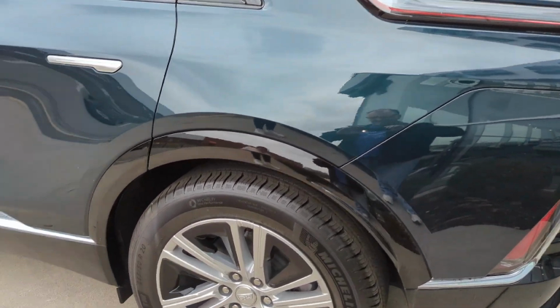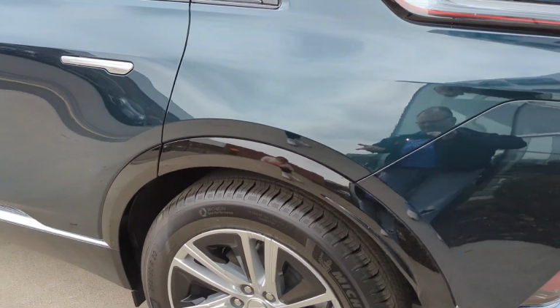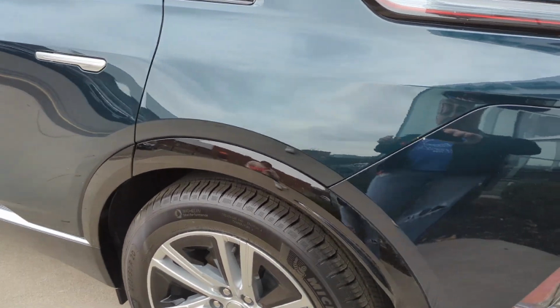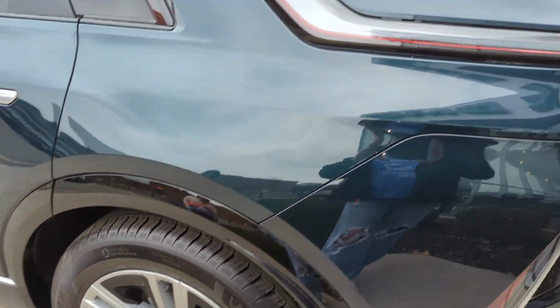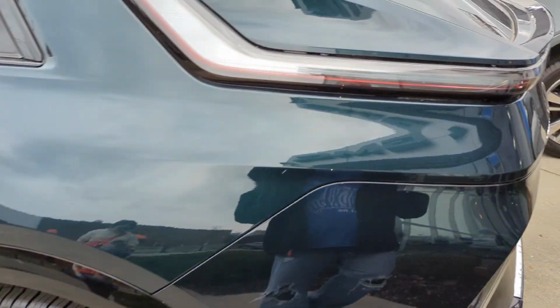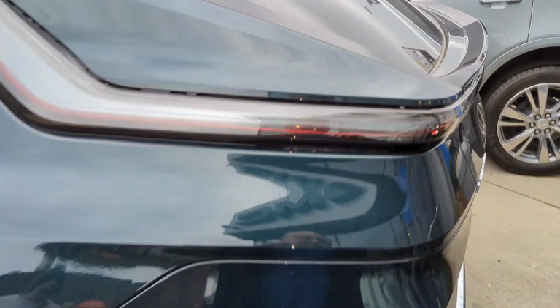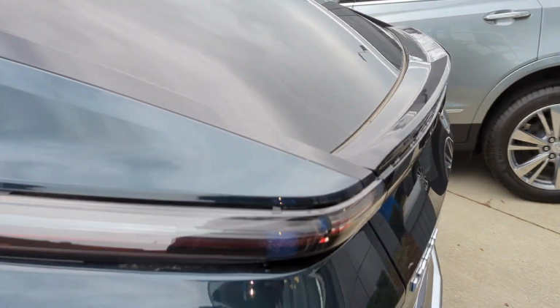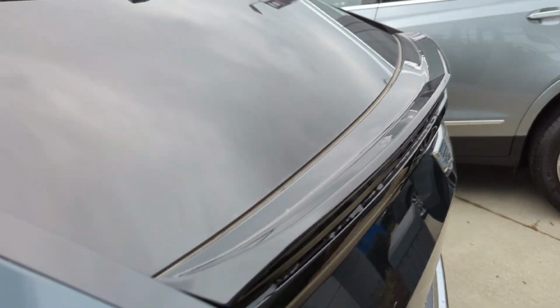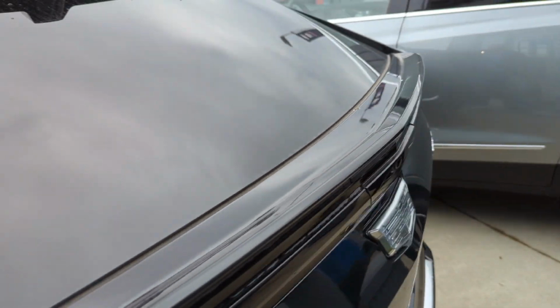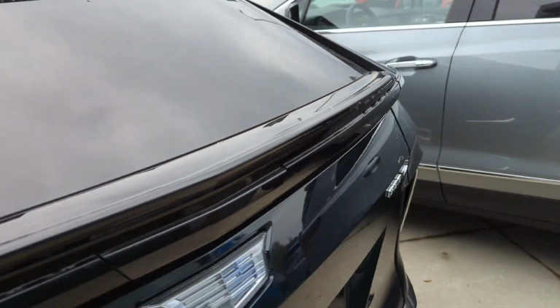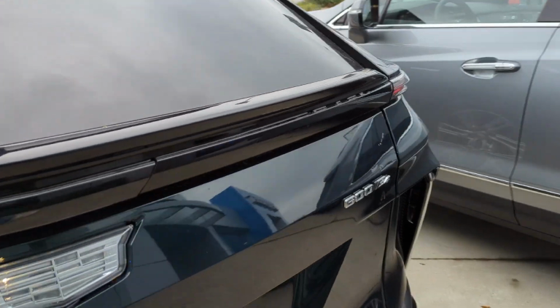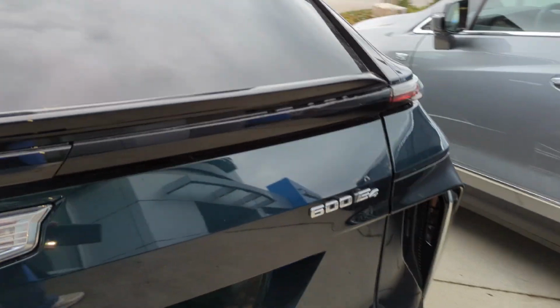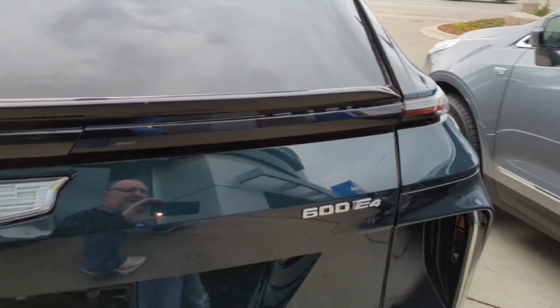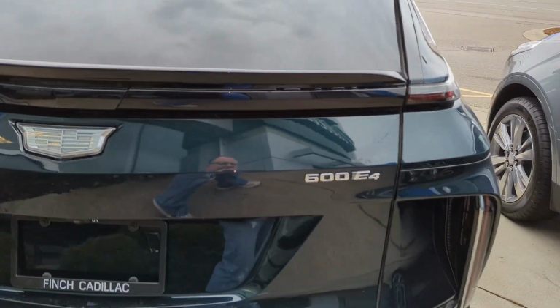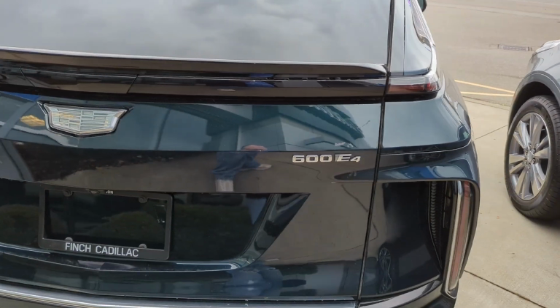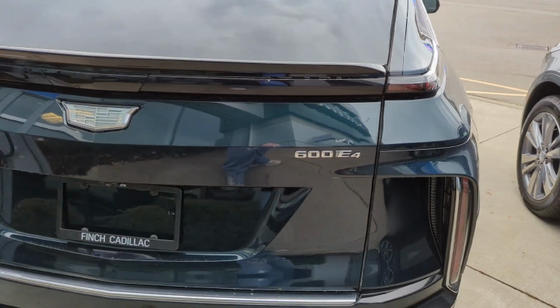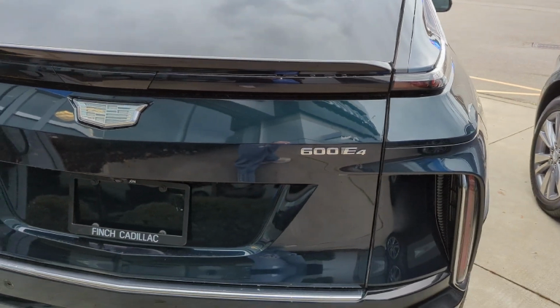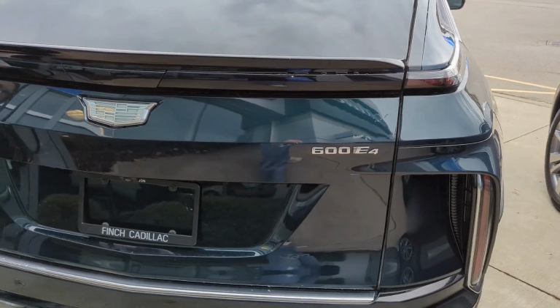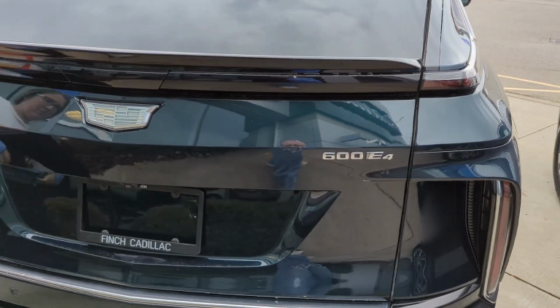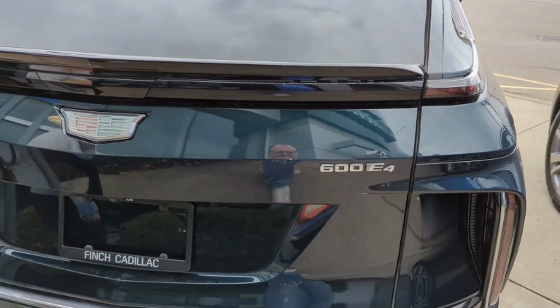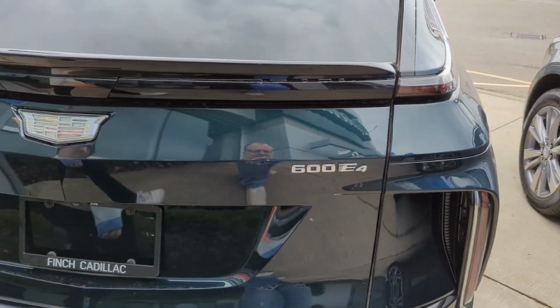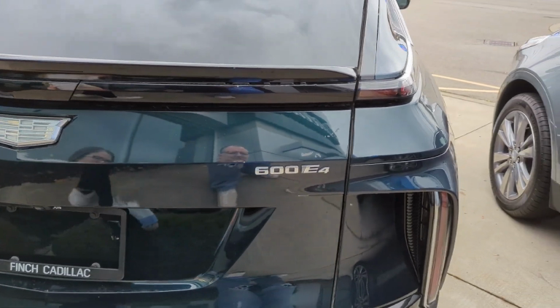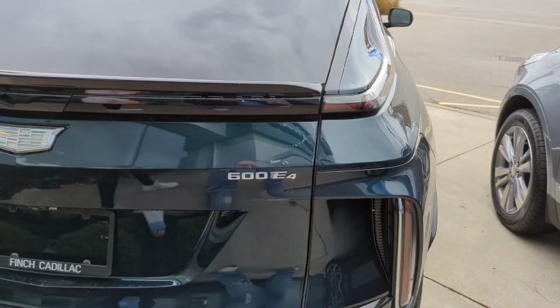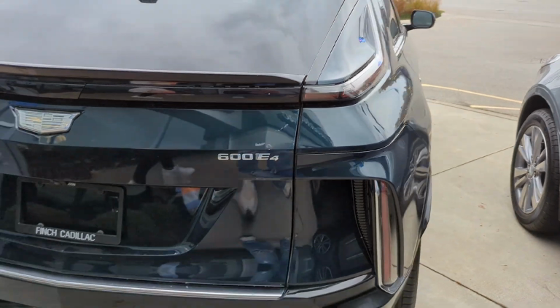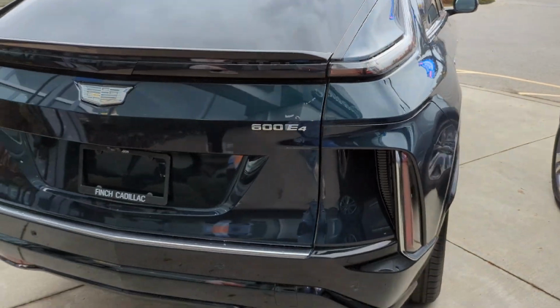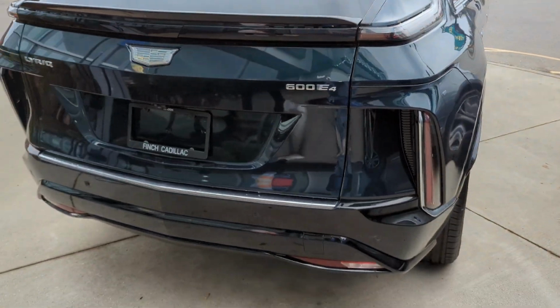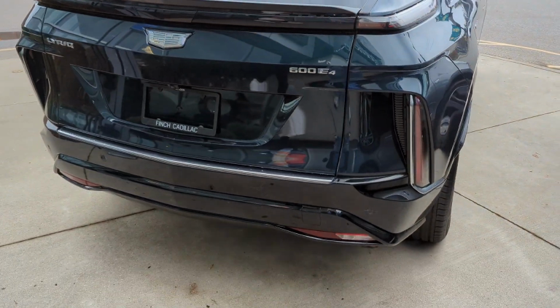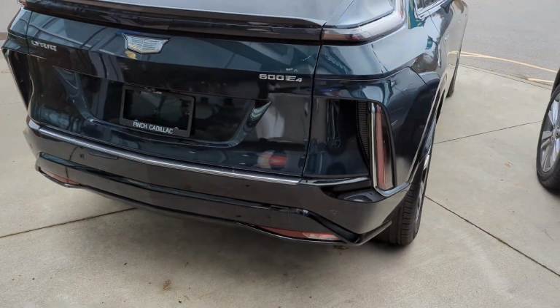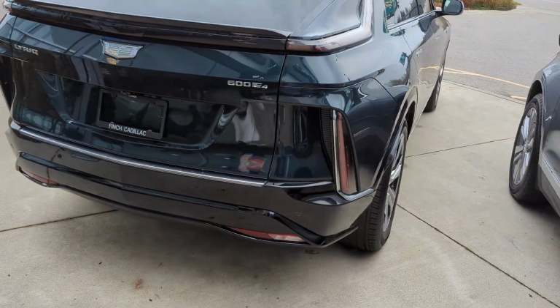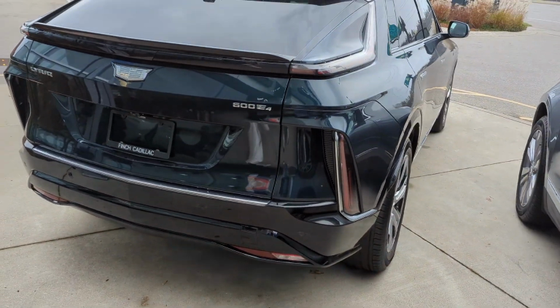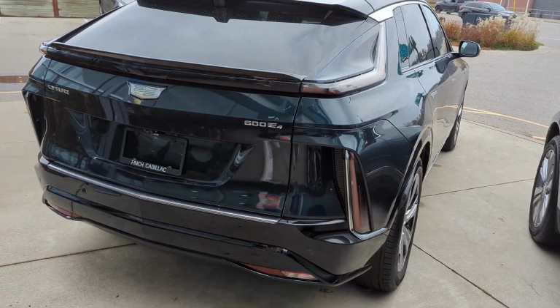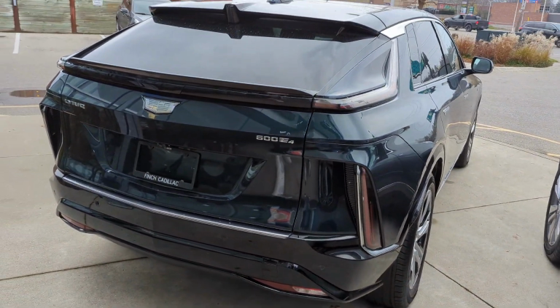This one is also riding on the 20s and it is also an all-wheel drive — the dual motor all-wheel drive.